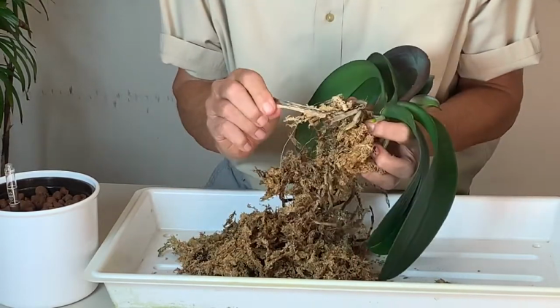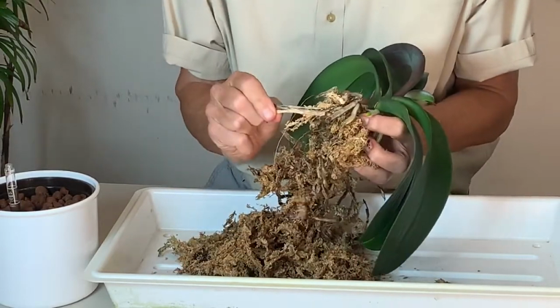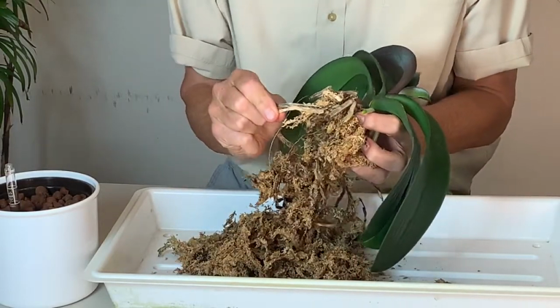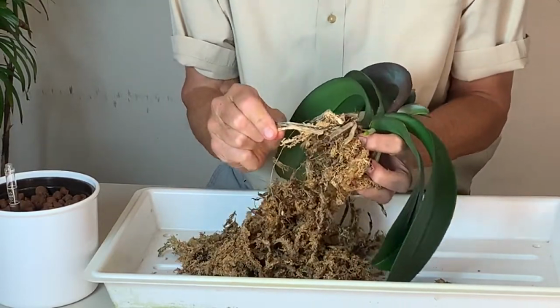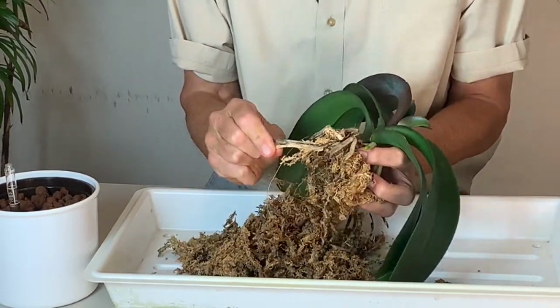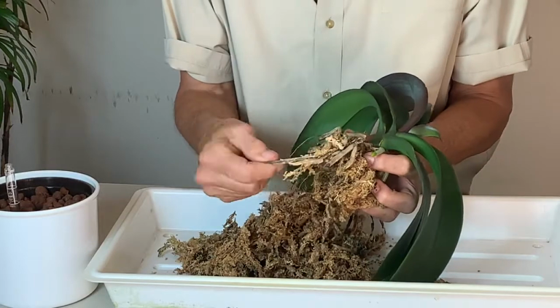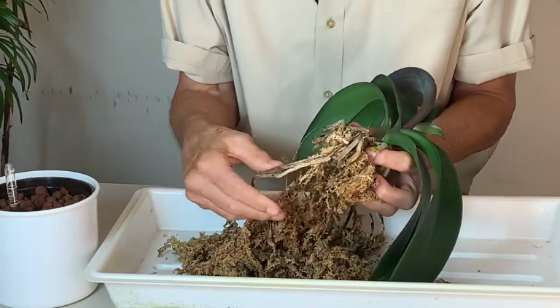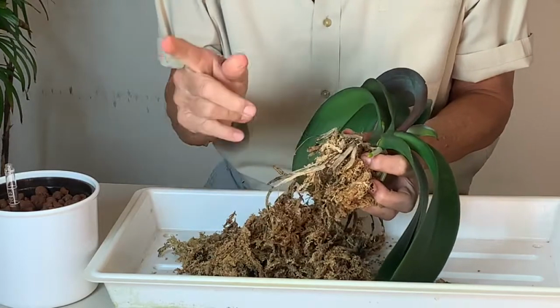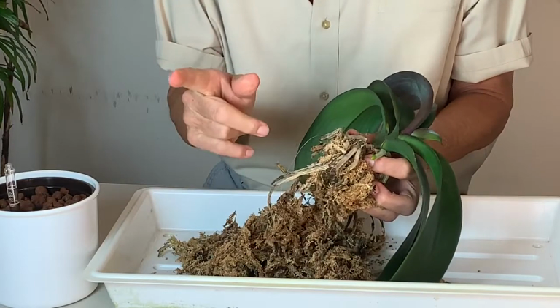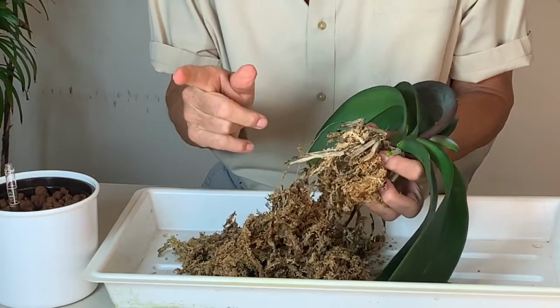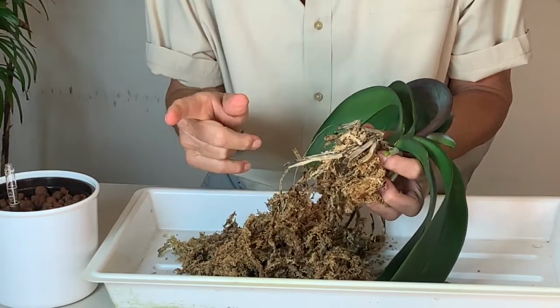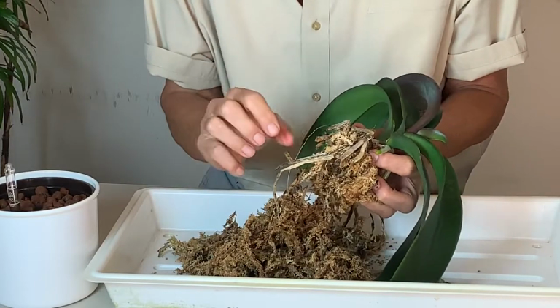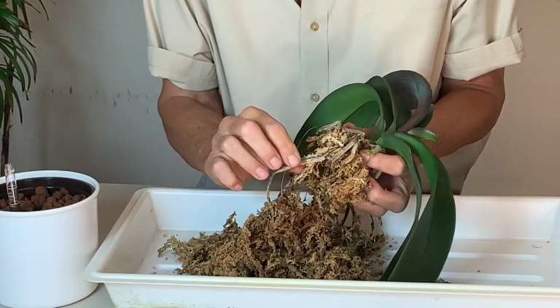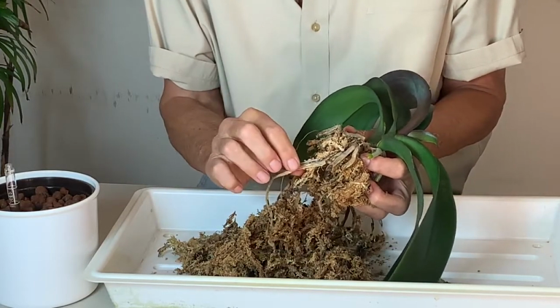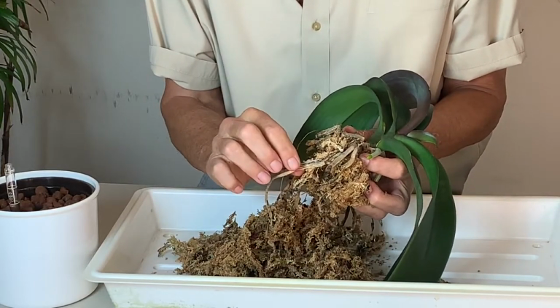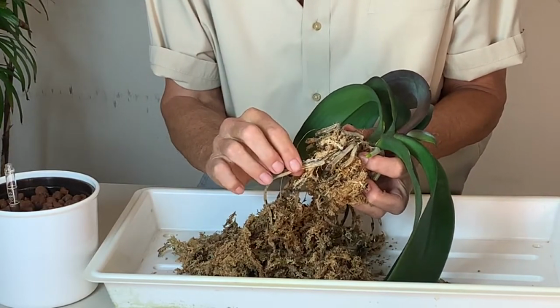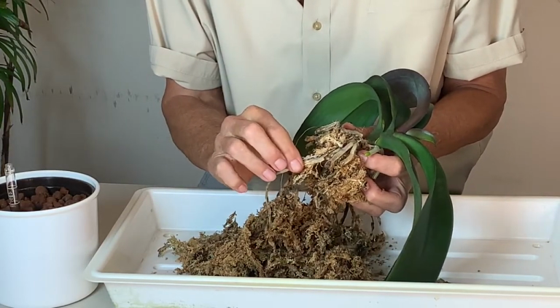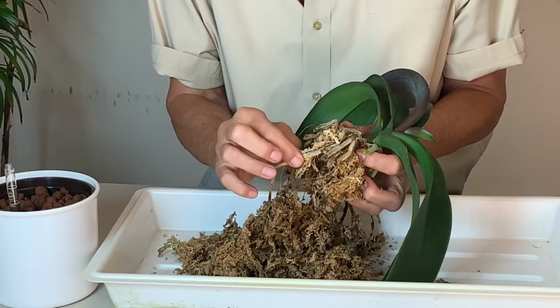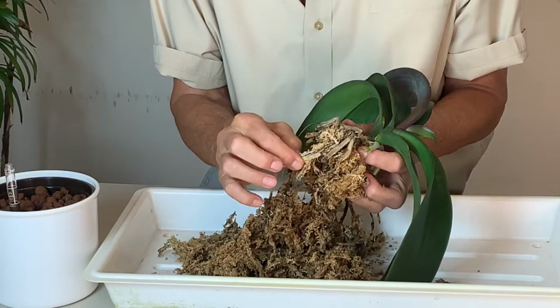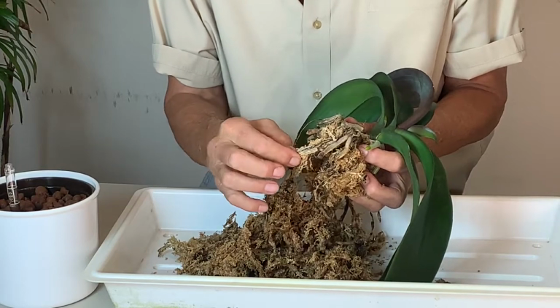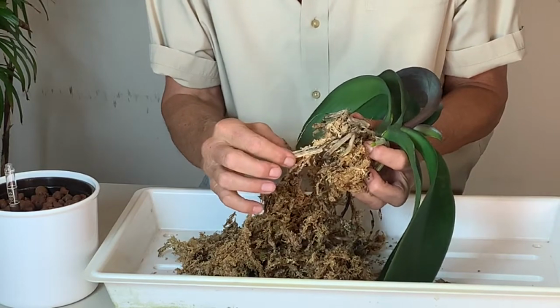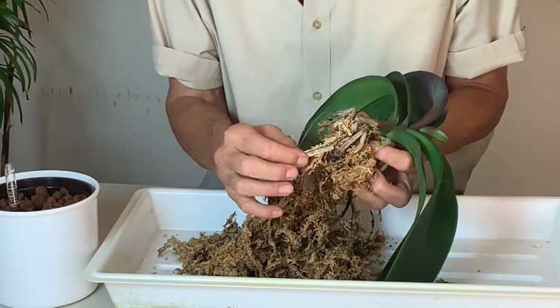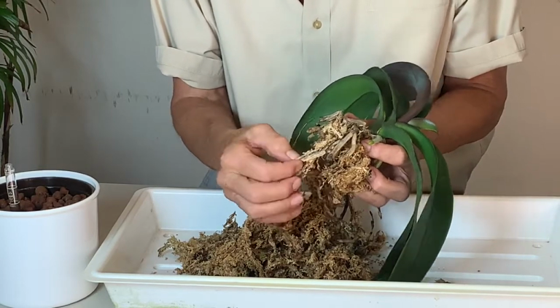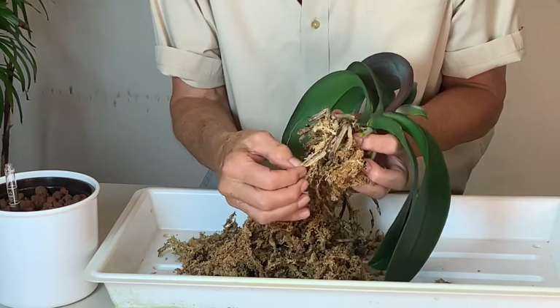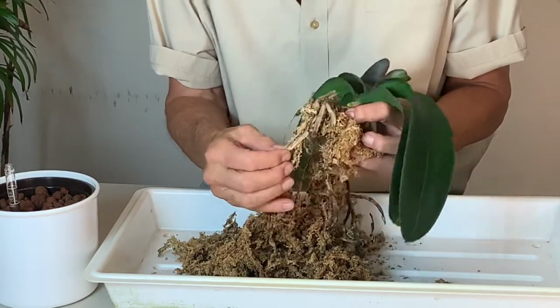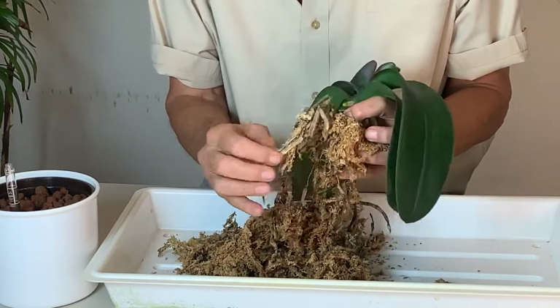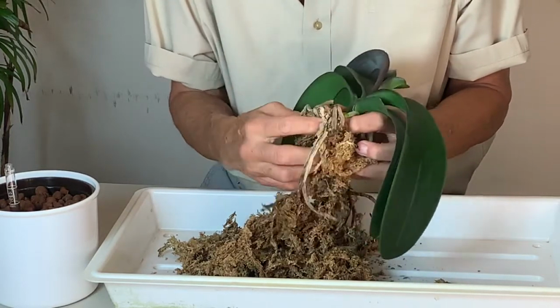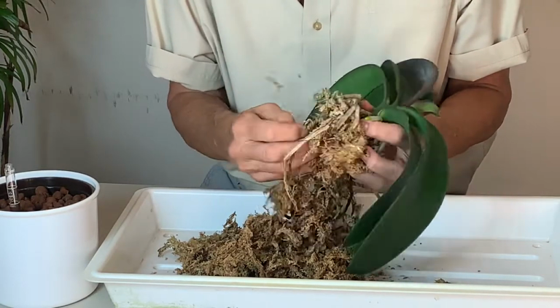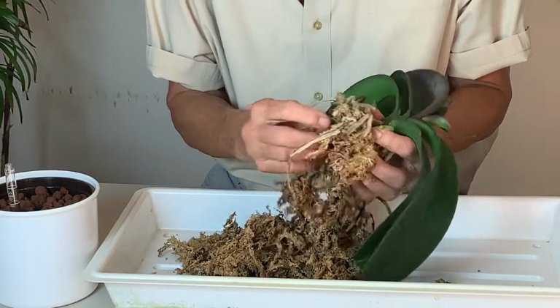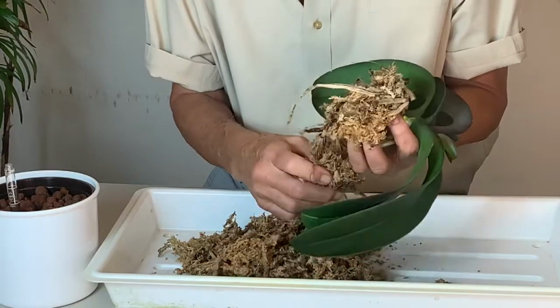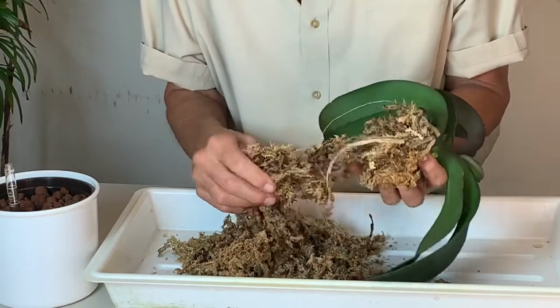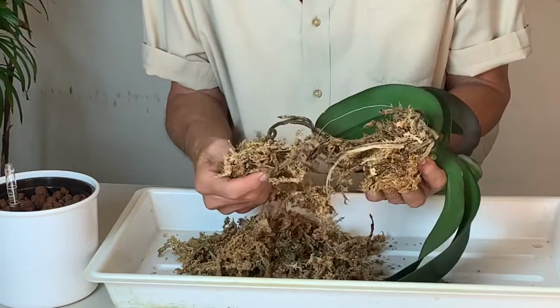I'm going to speed this up a little bit, but I want you to see exactly how much work this is when removing all this moss. When you run into roots like this, they're no good. How to tell the difference between a good root and a bad root: on a good root, if you squeeze it, it's supple. A bad root is flat — these roots are all flat.